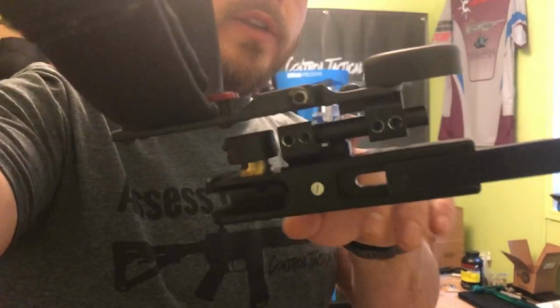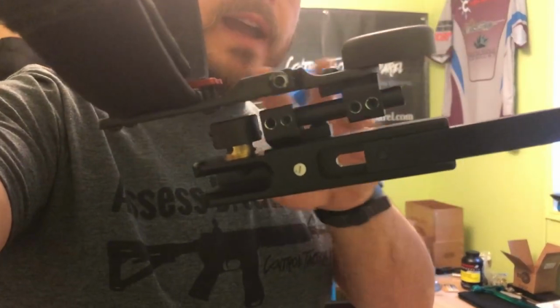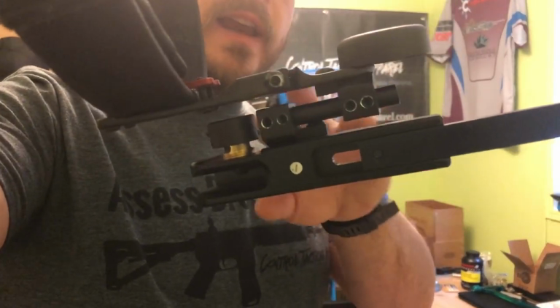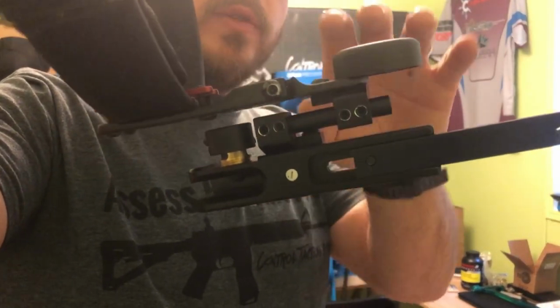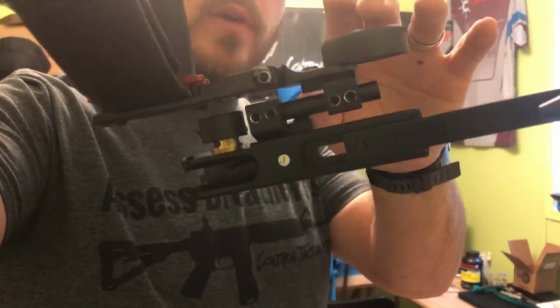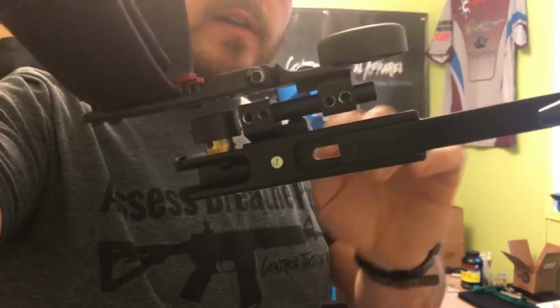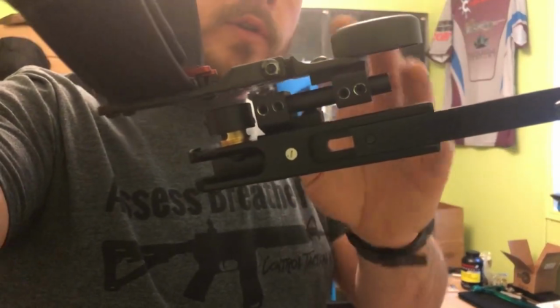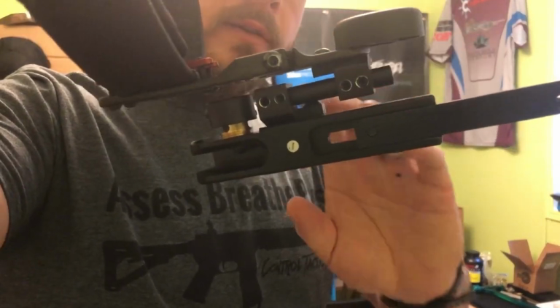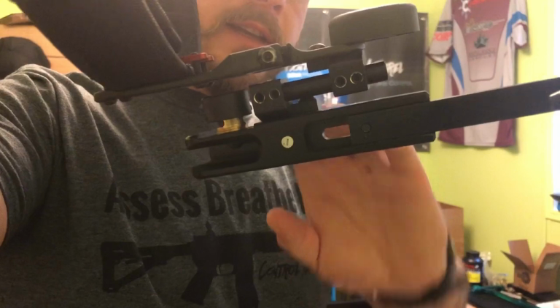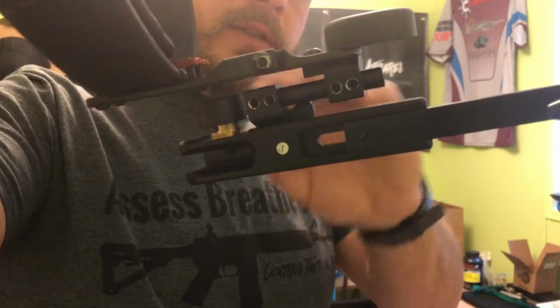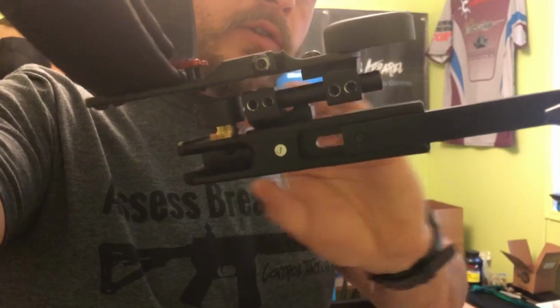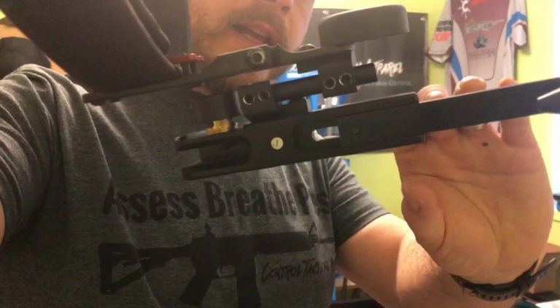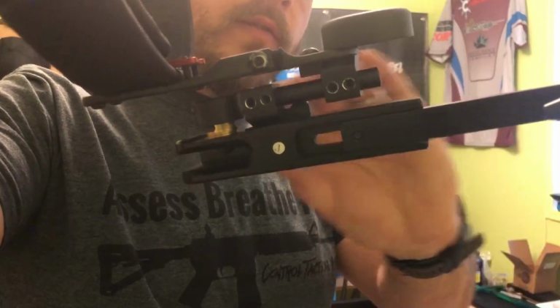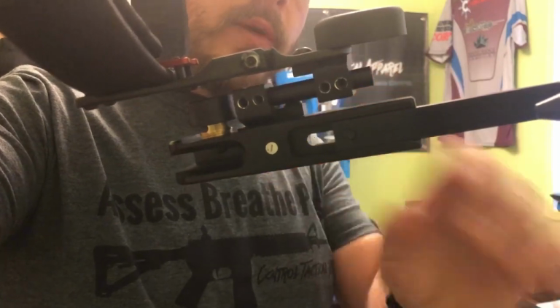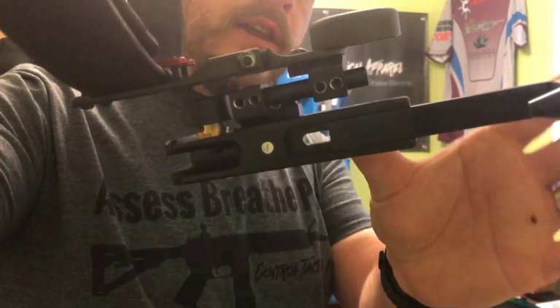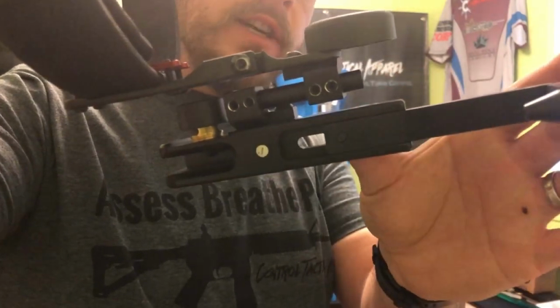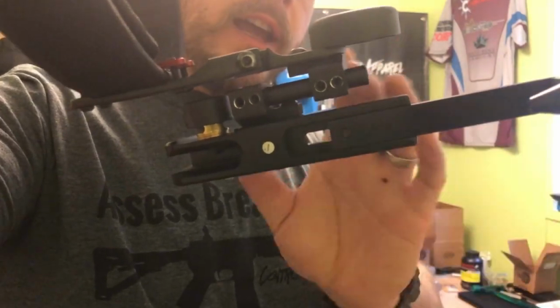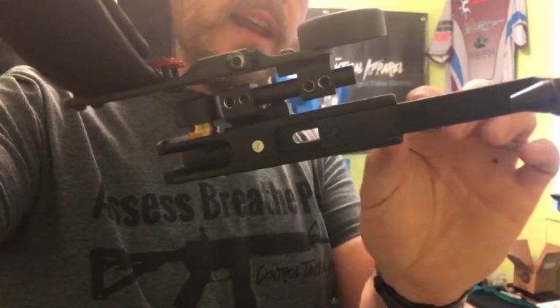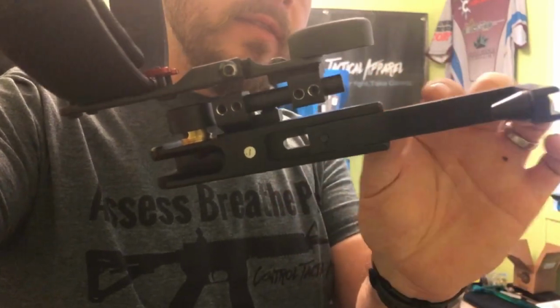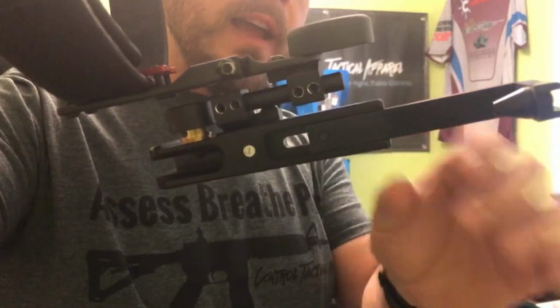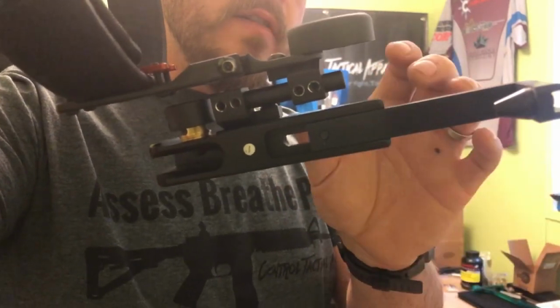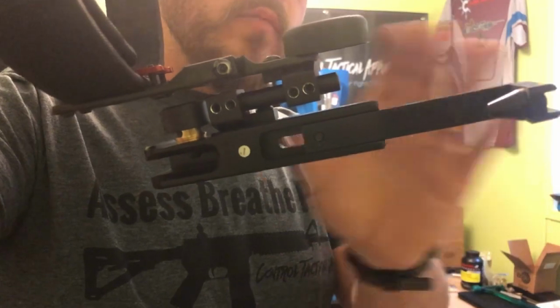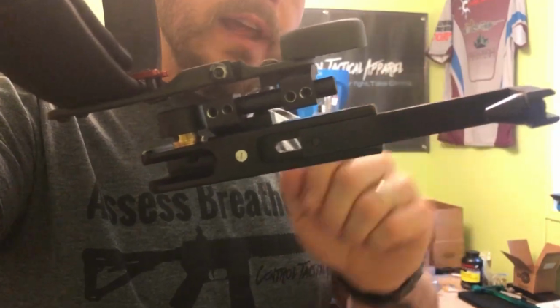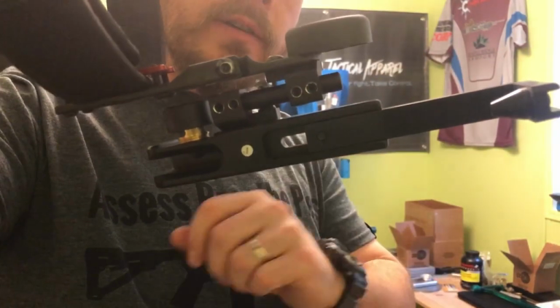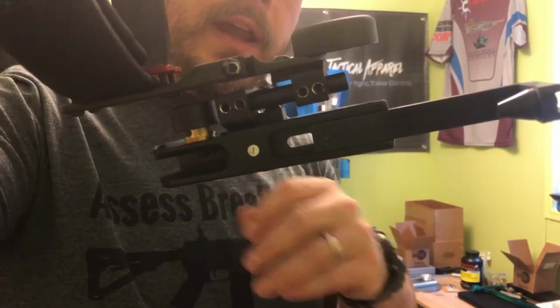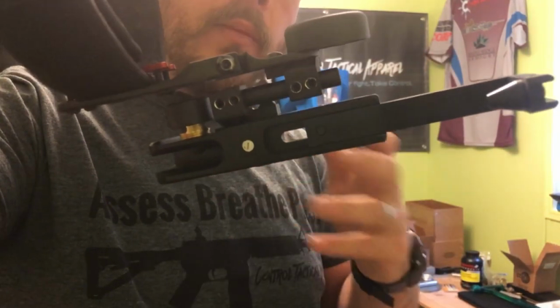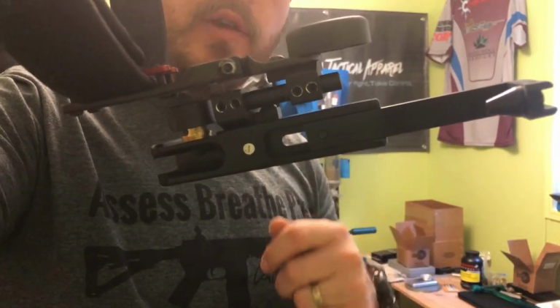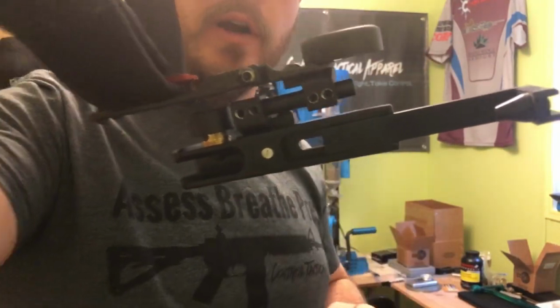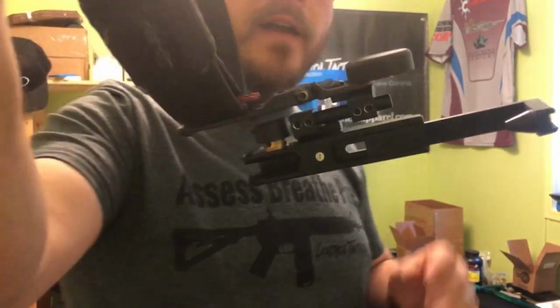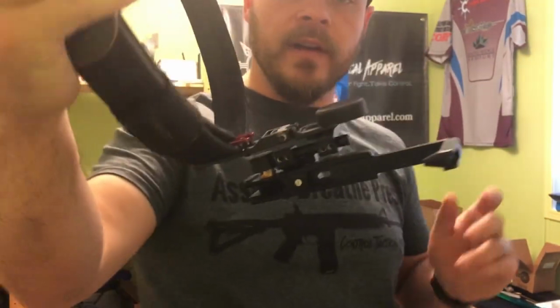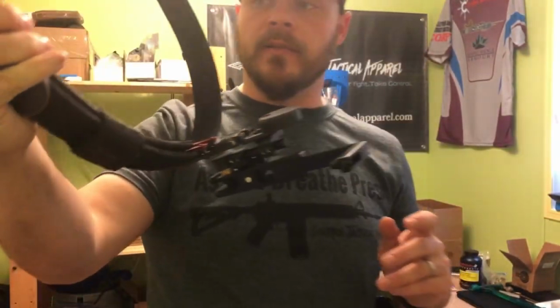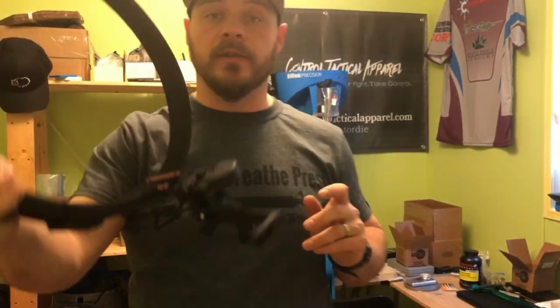You can cant it in any direction you want — forwards, backwards, inside, outside. You can drop it down, move it up, and you can adjust the leg. It has a different leg for different barrel lengths to accommodate whatever pistol you're putting on there. It's a very adjustable, very user-friendly holster.